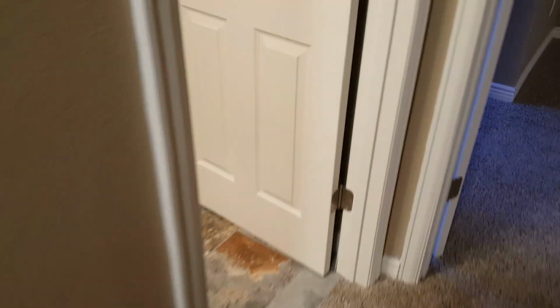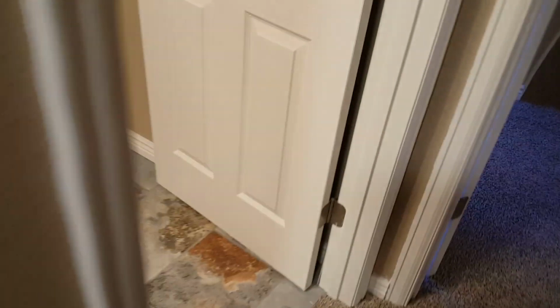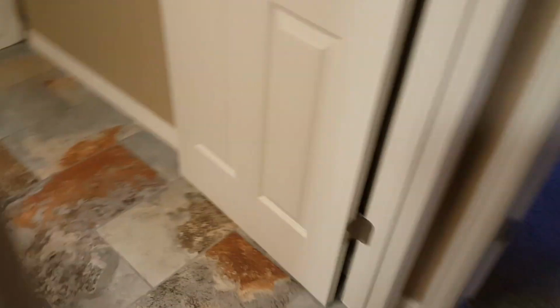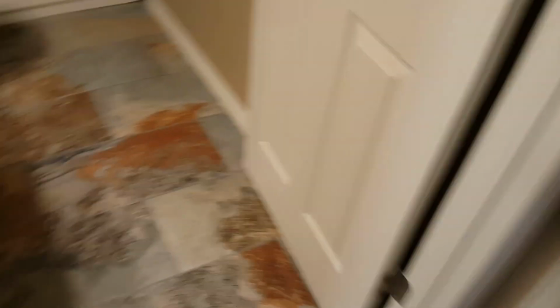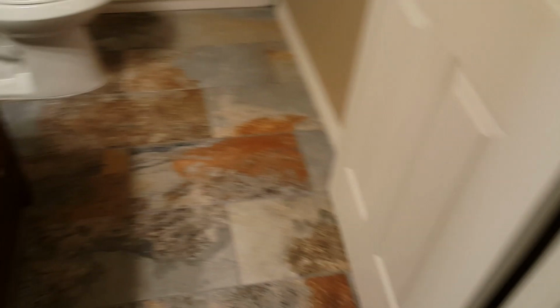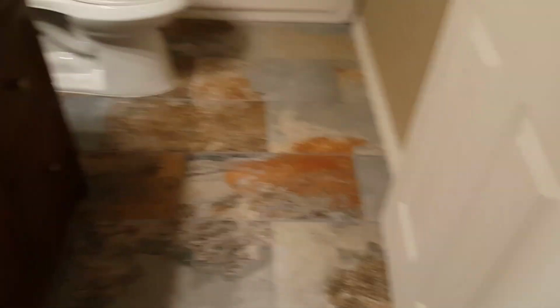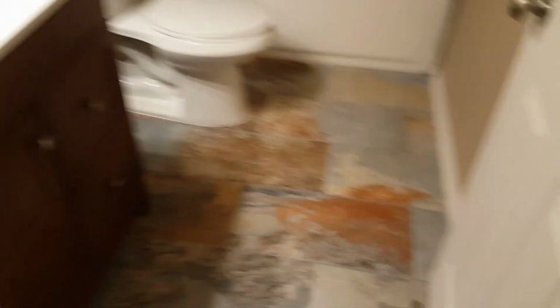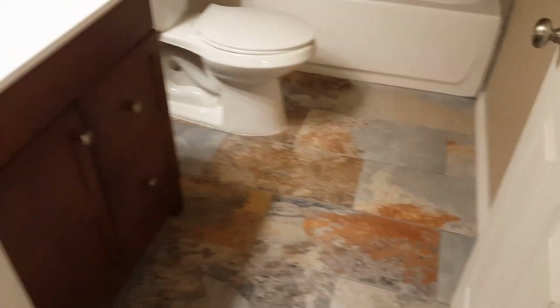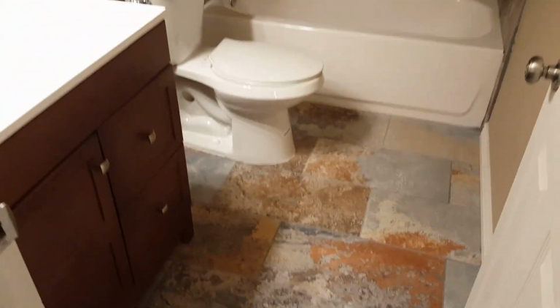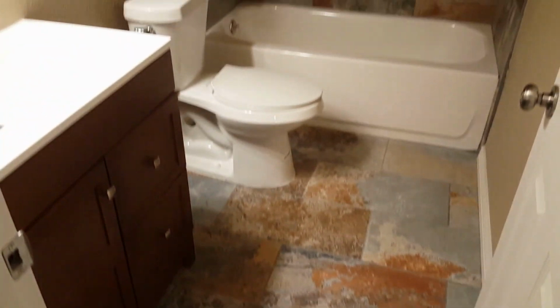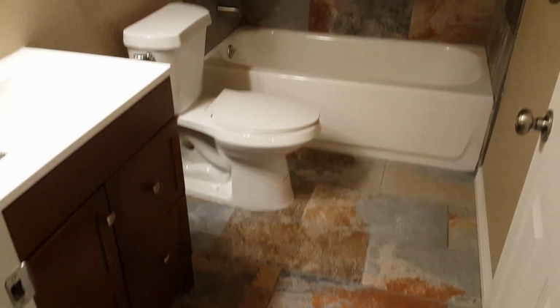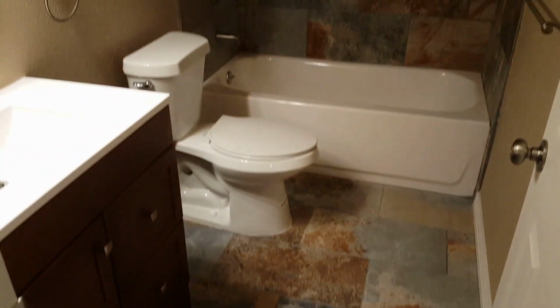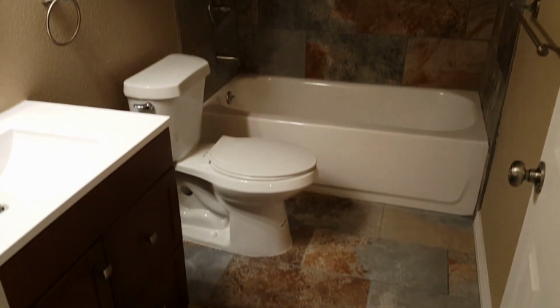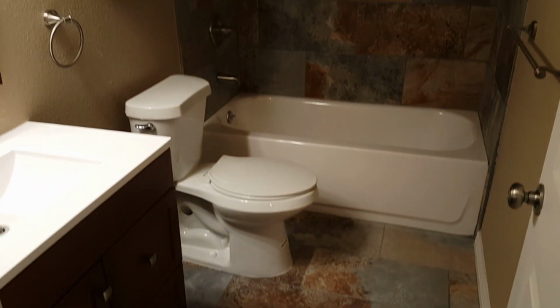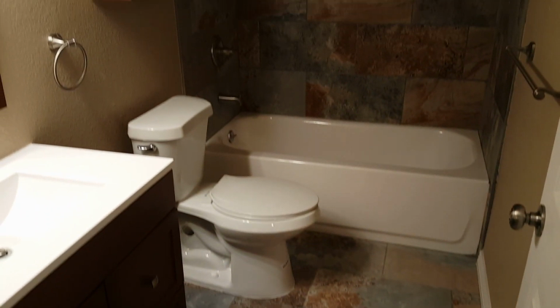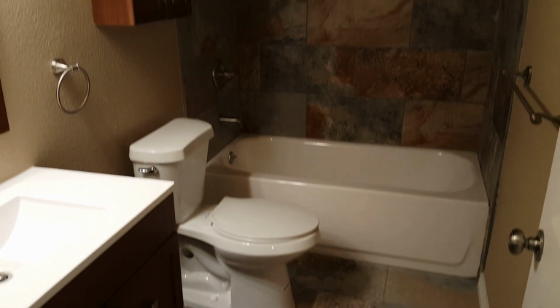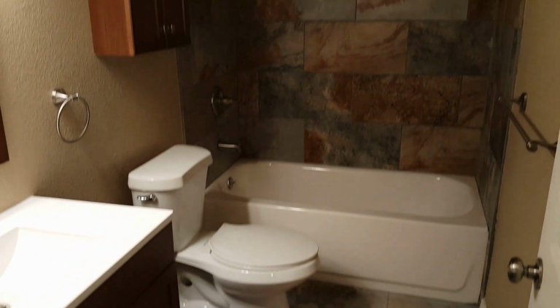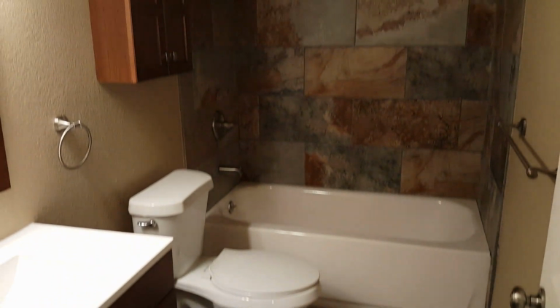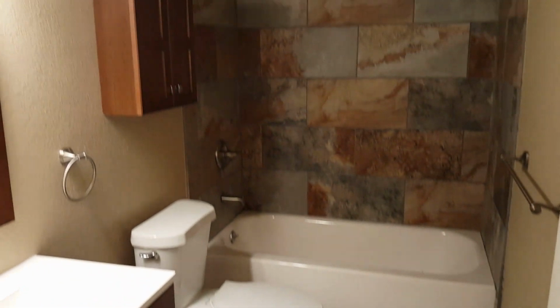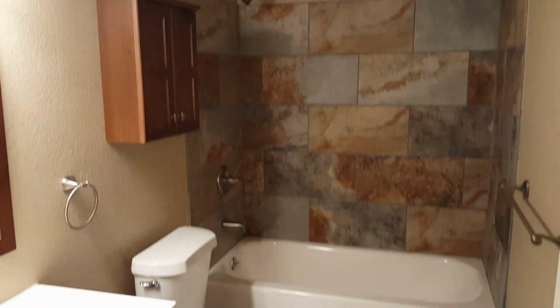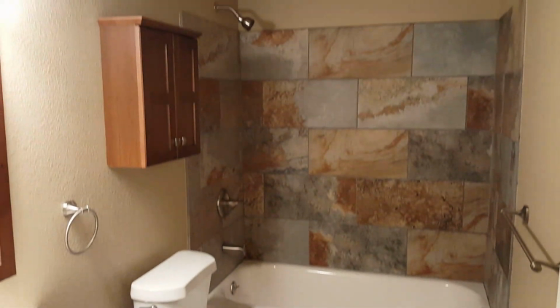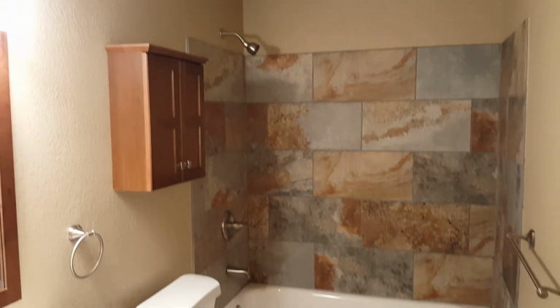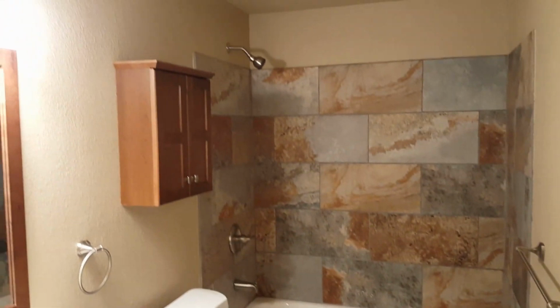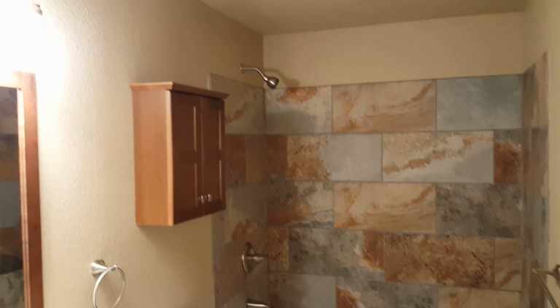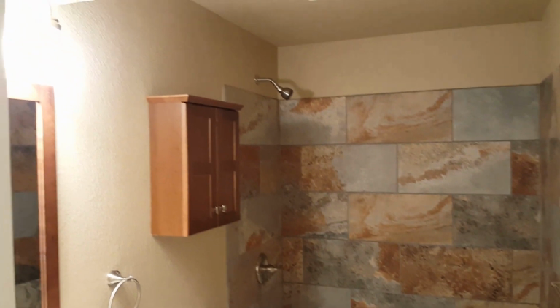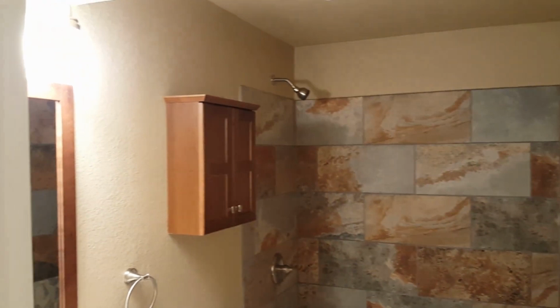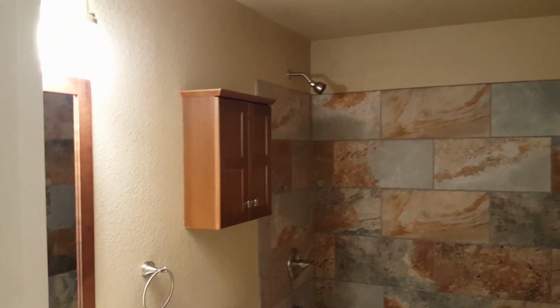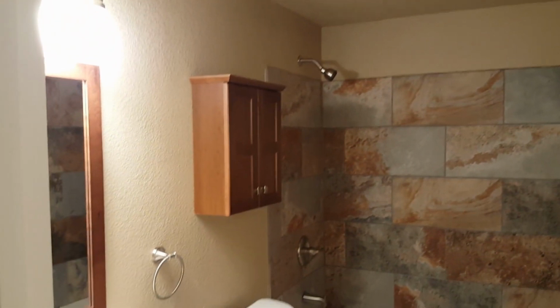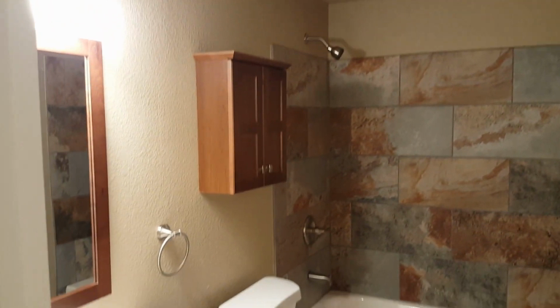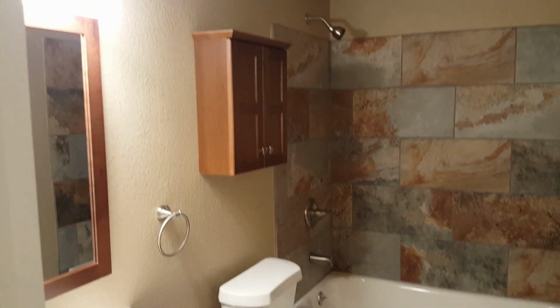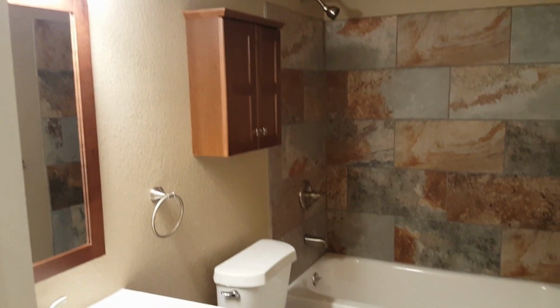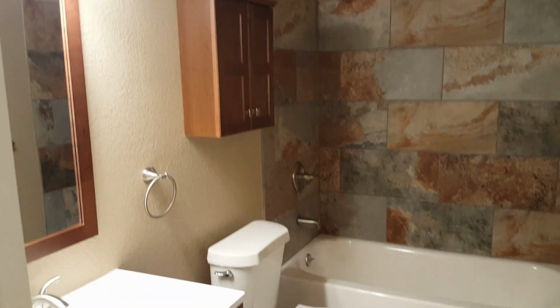Here's the other bathroom. This bathroom is all brand new — there was nothing here before. All new tile, fixtures, everything.